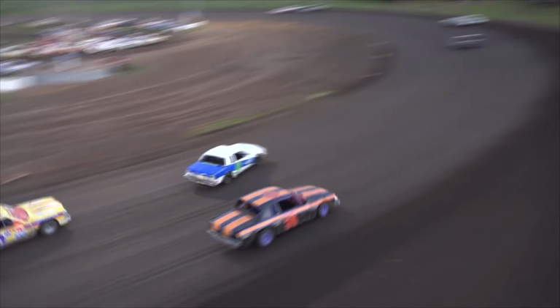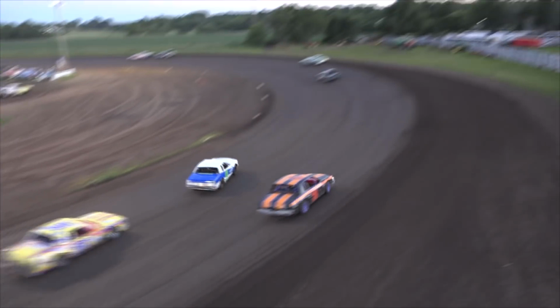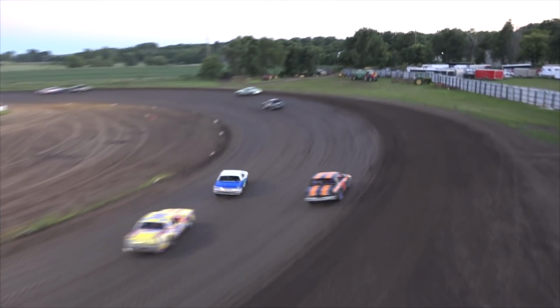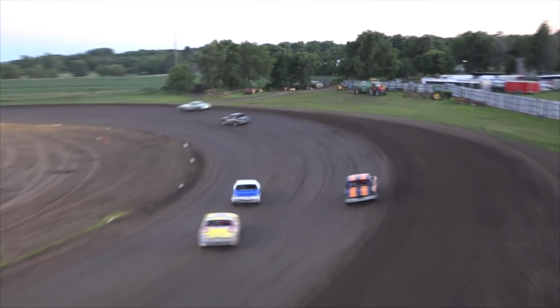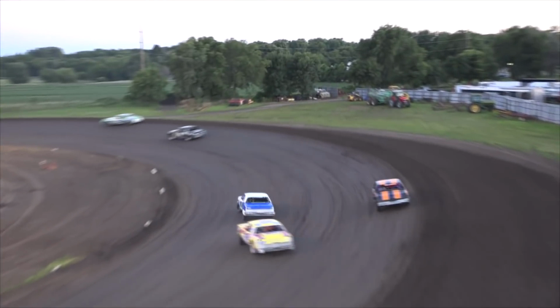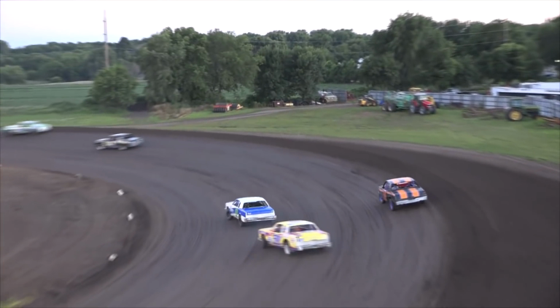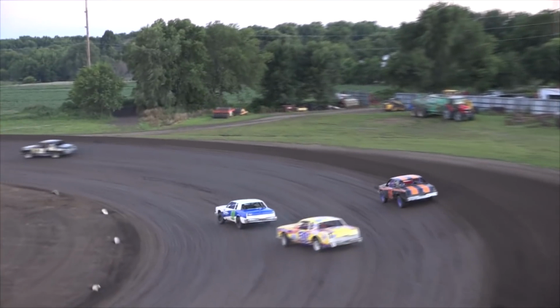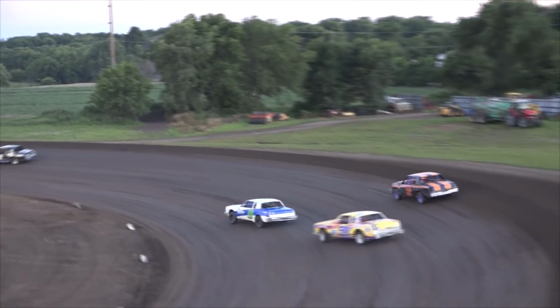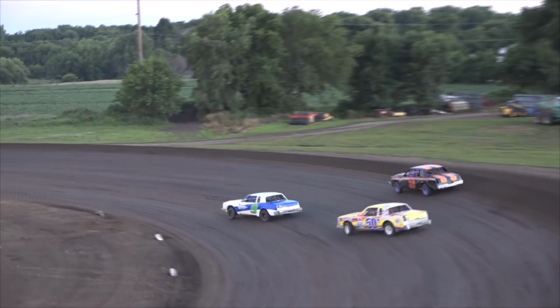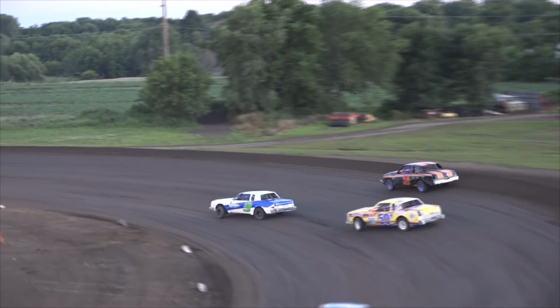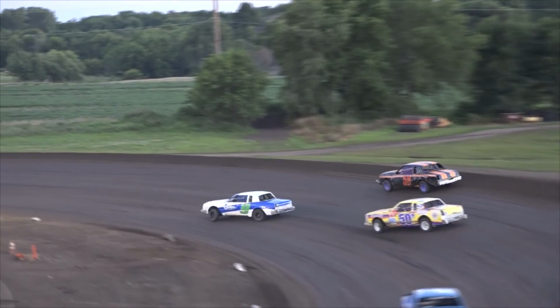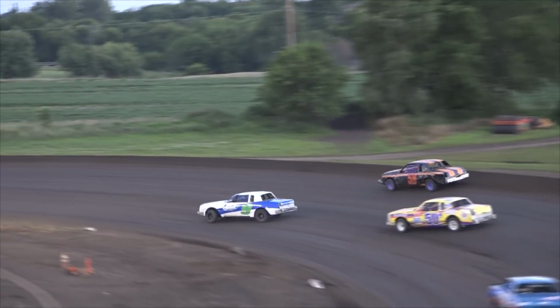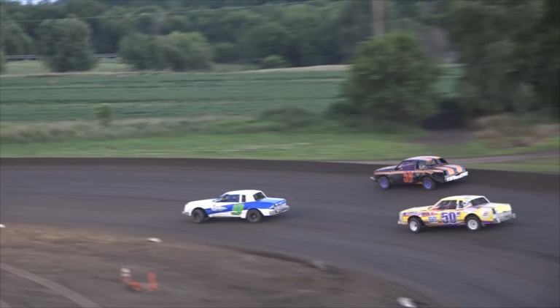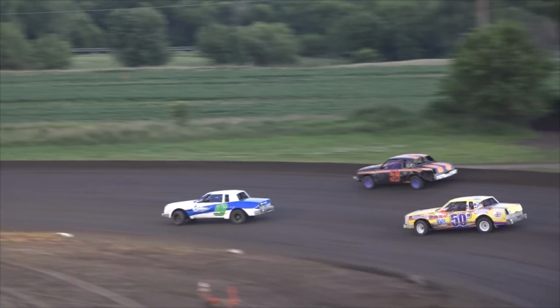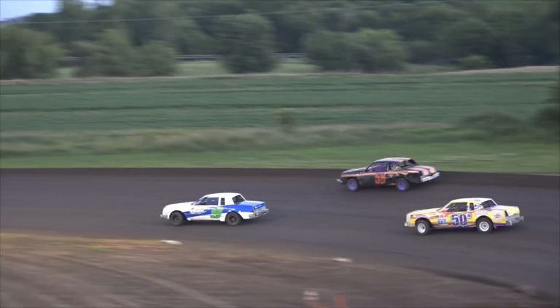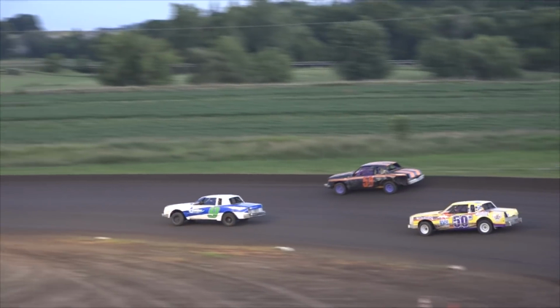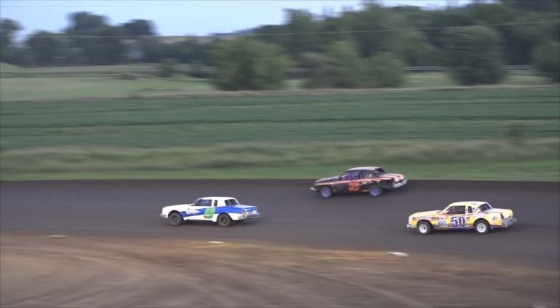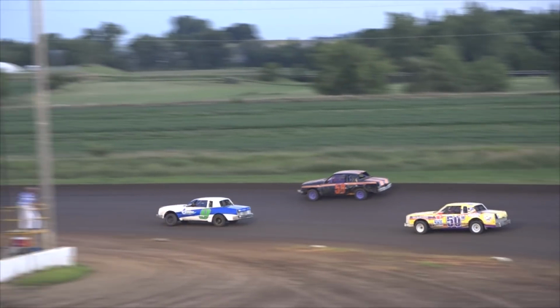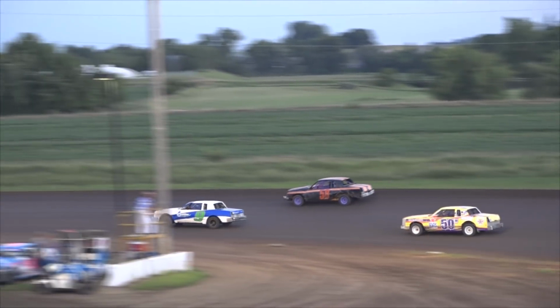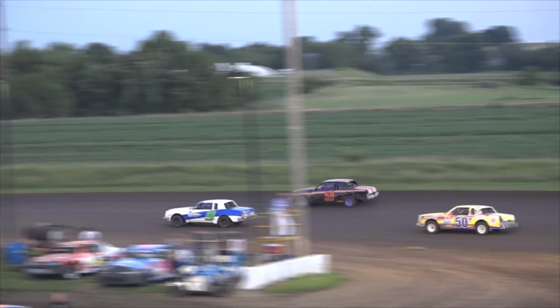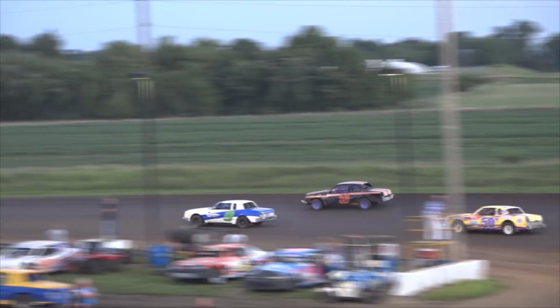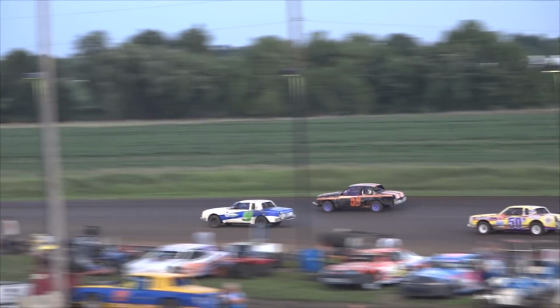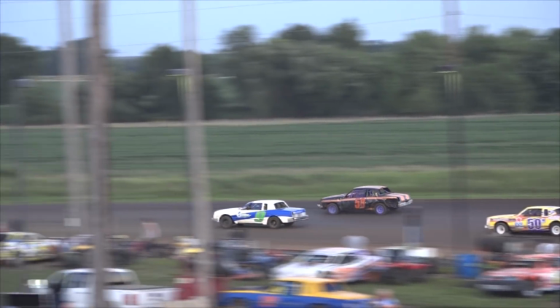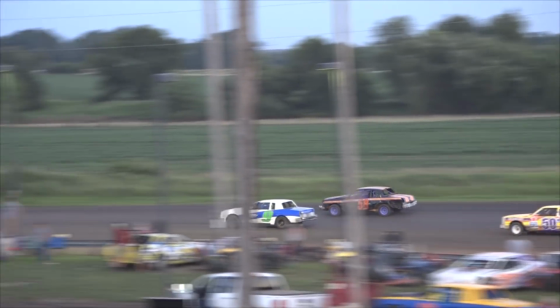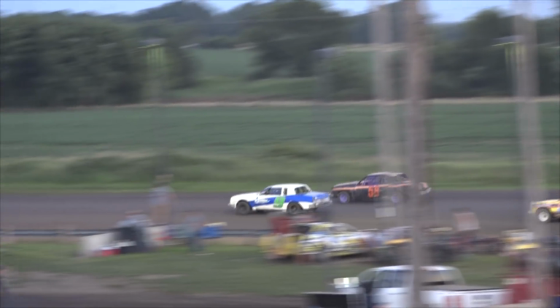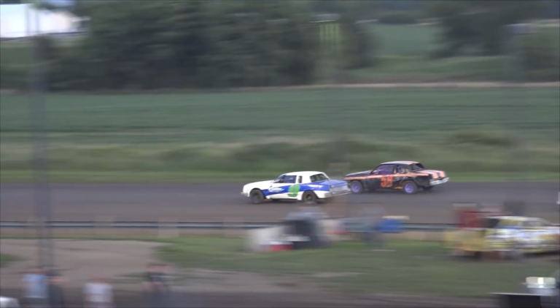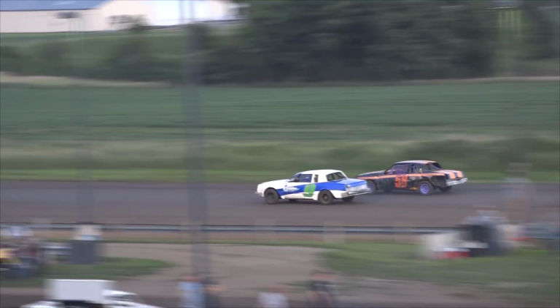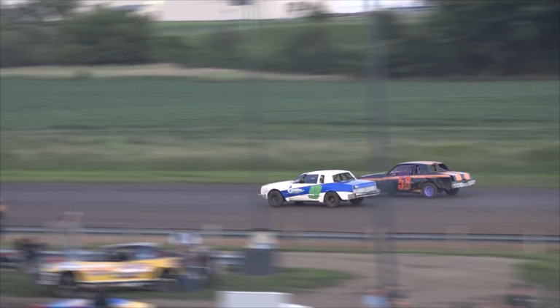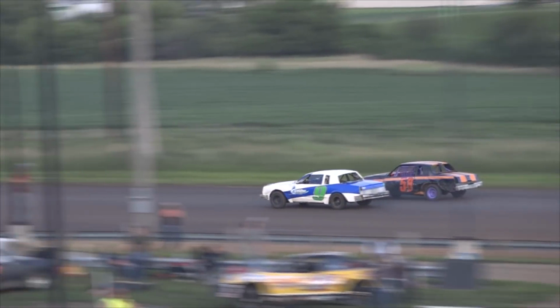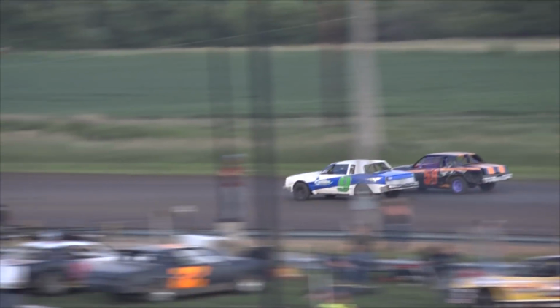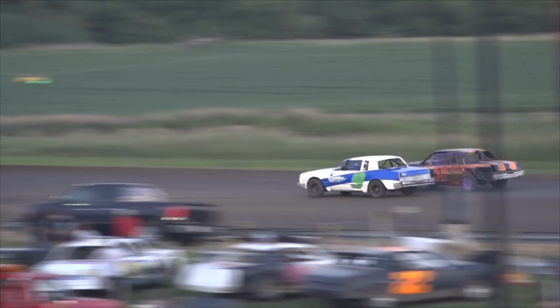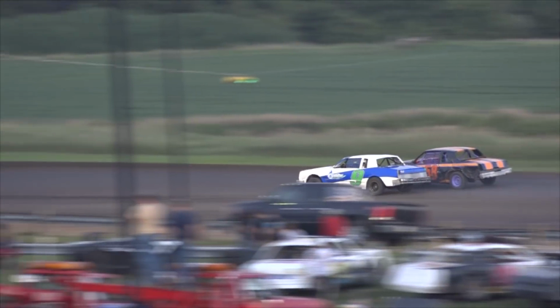Andy Wazorek starting from the back. Wazorek has made his way into the top five as Wazorek moves to the inside of Scotty DeYoung in that 58 machine.